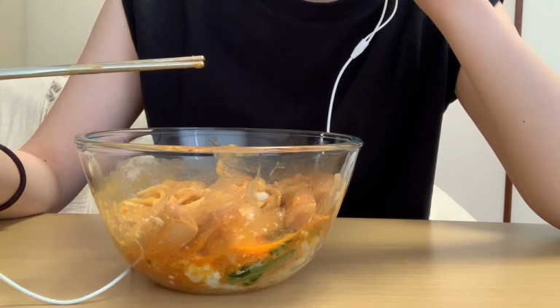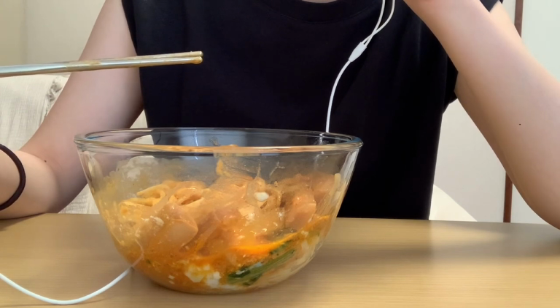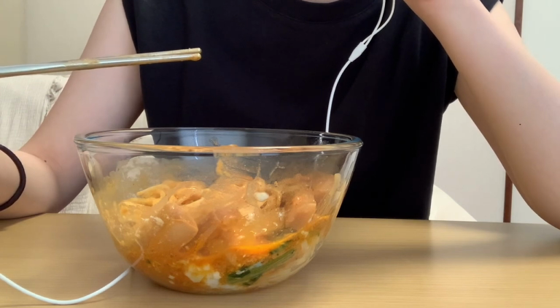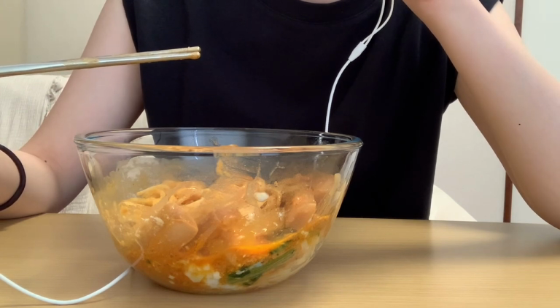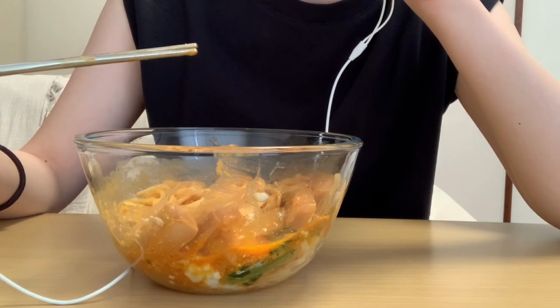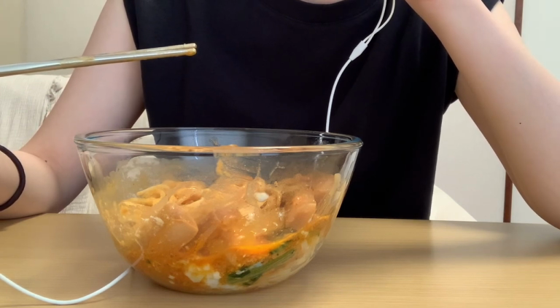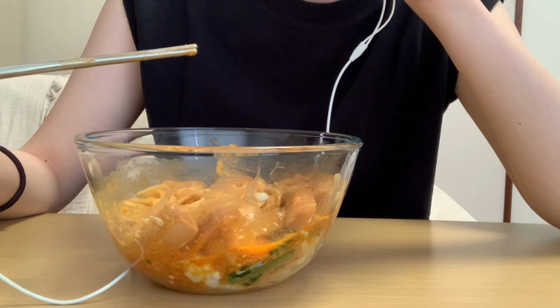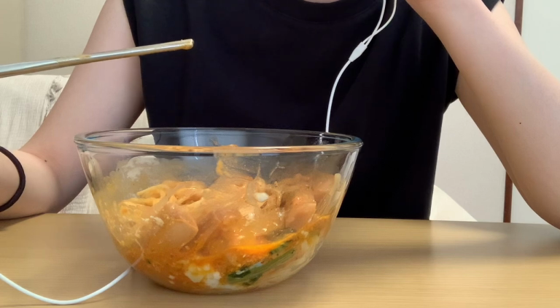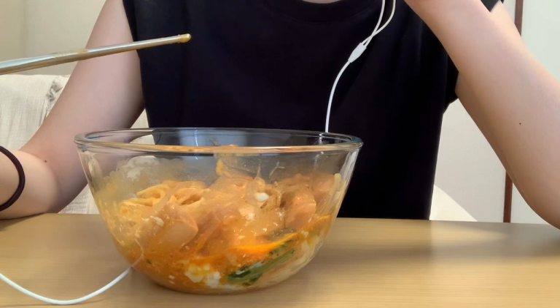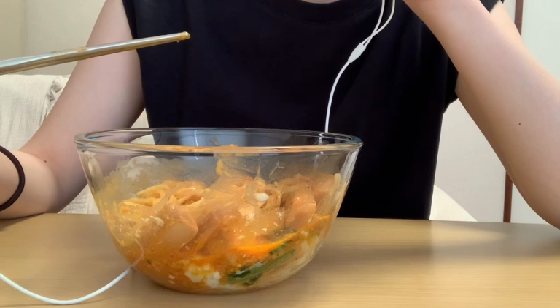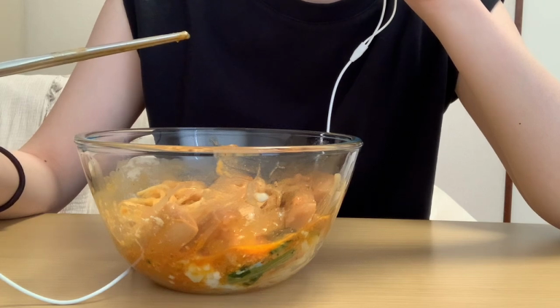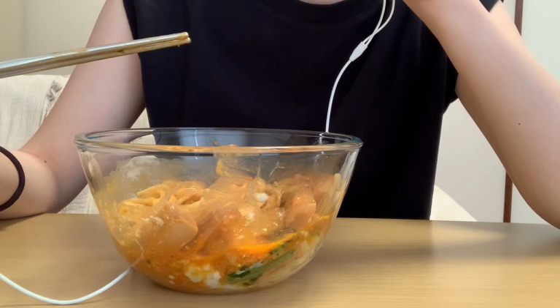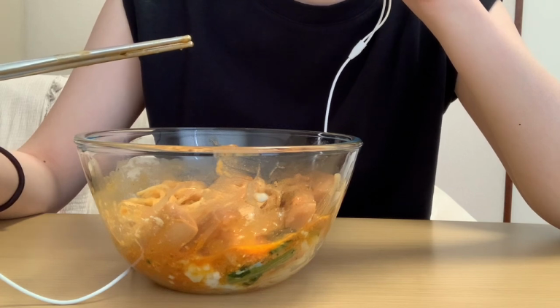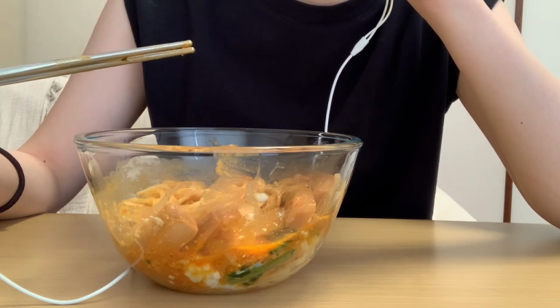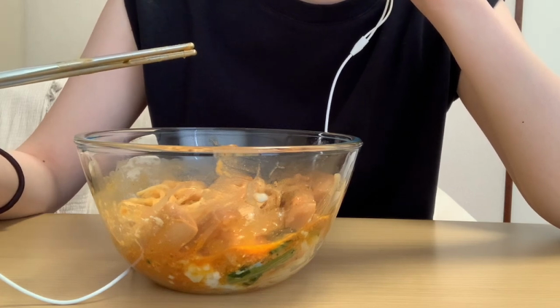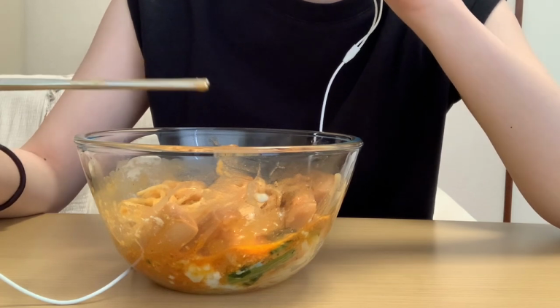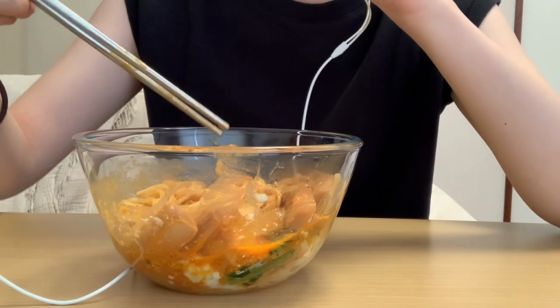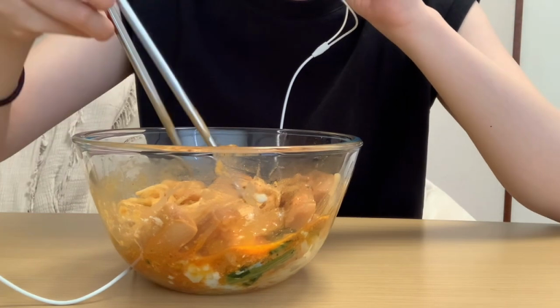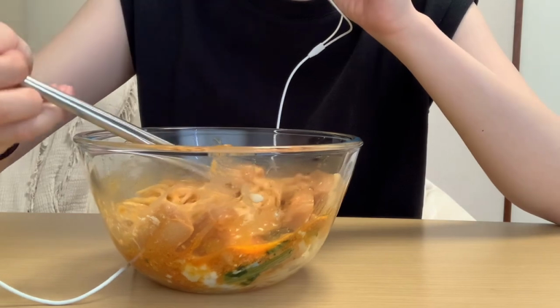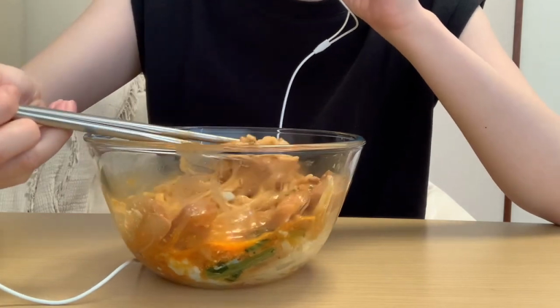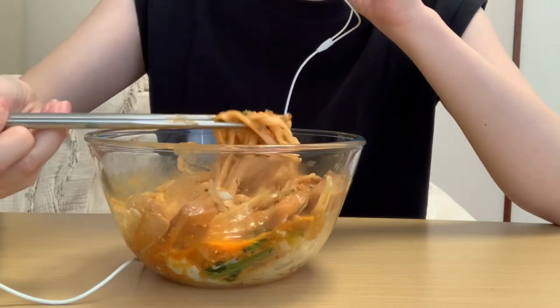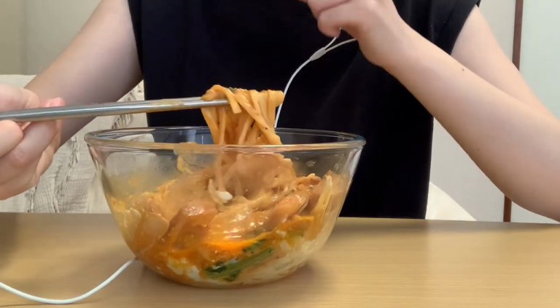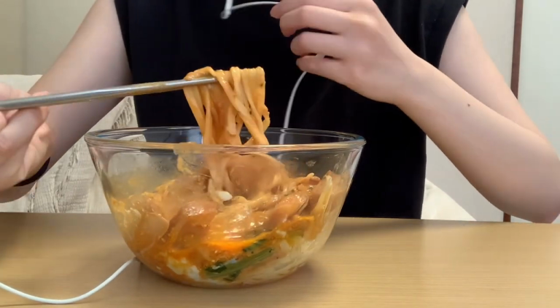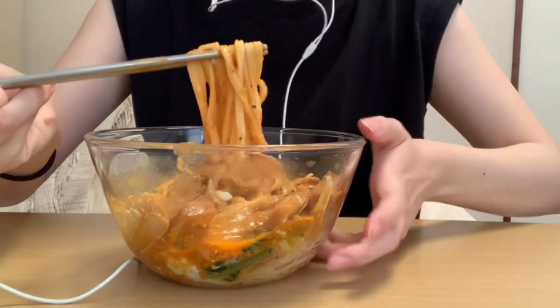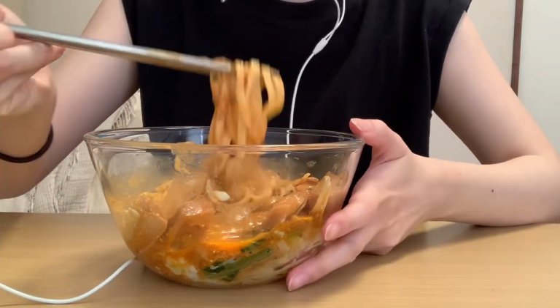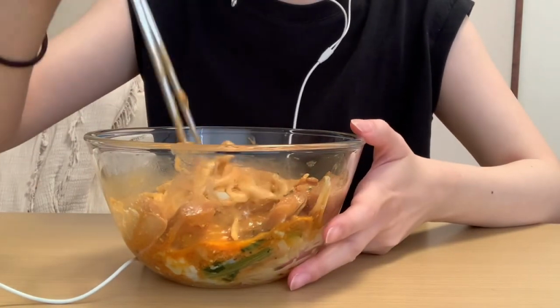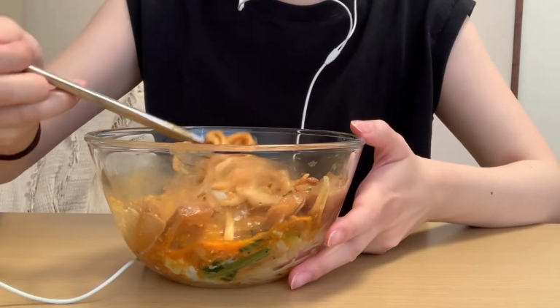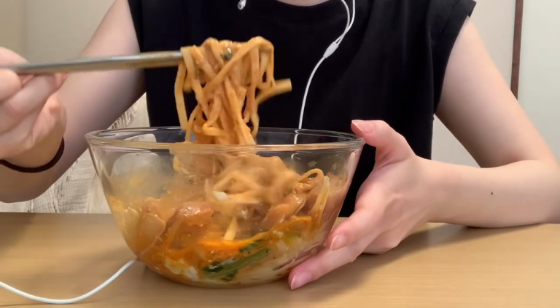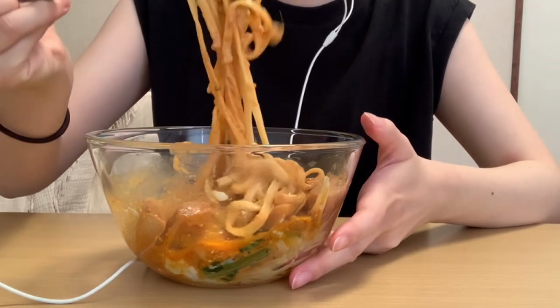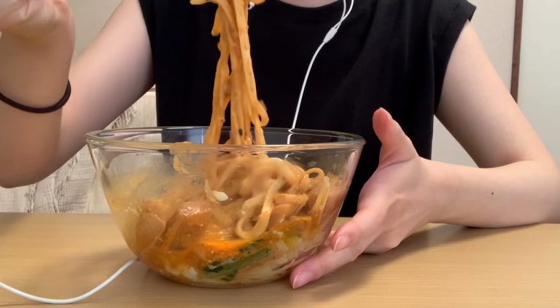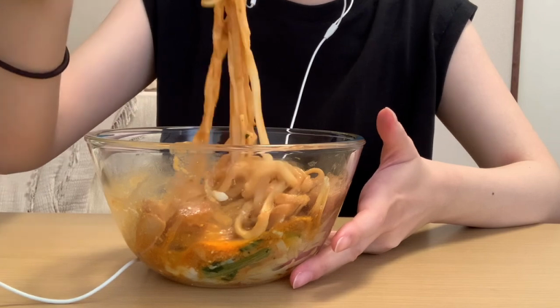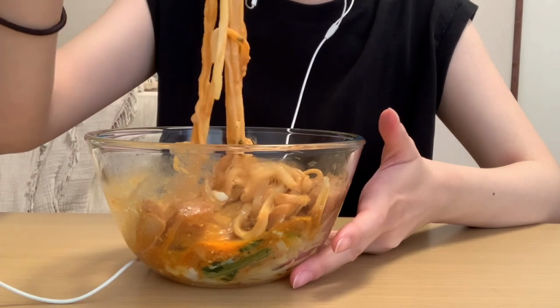I'm going to put the milk in the bowl. It's really delicious.